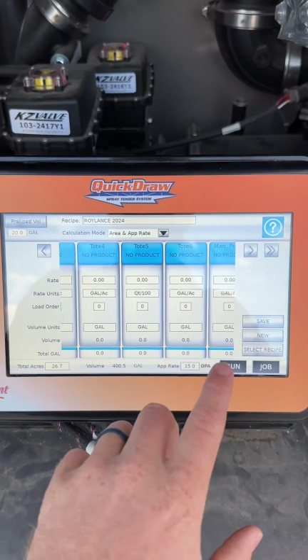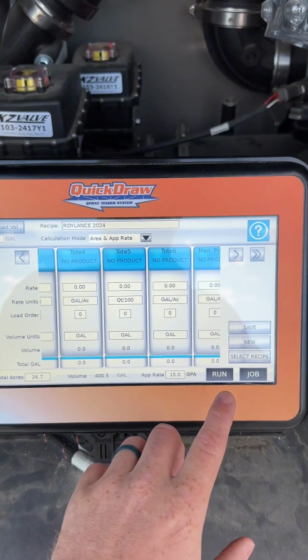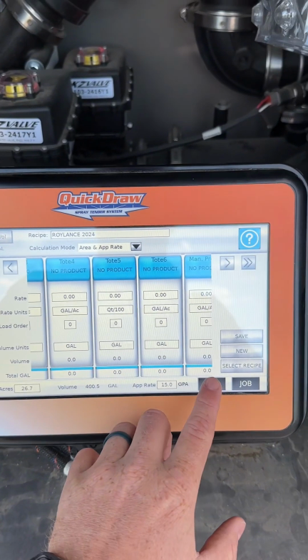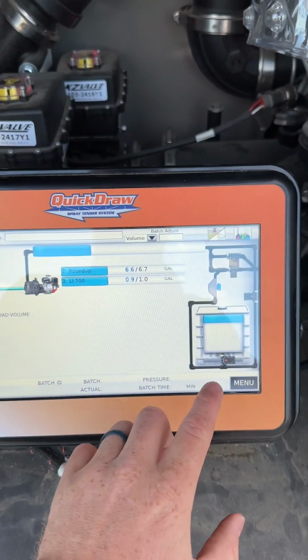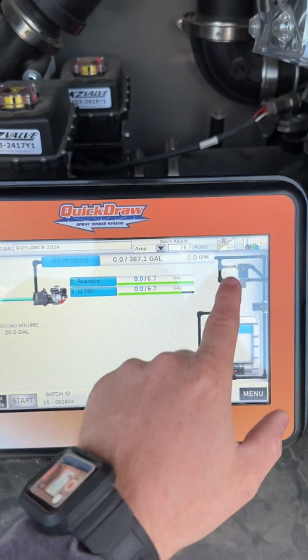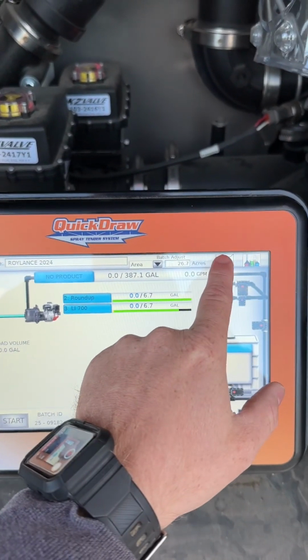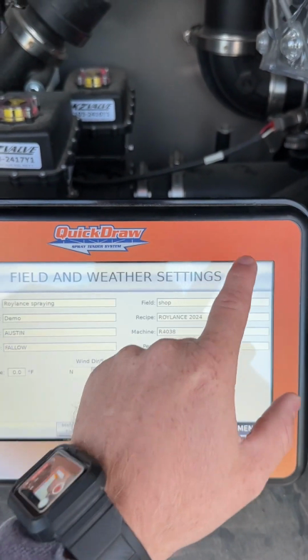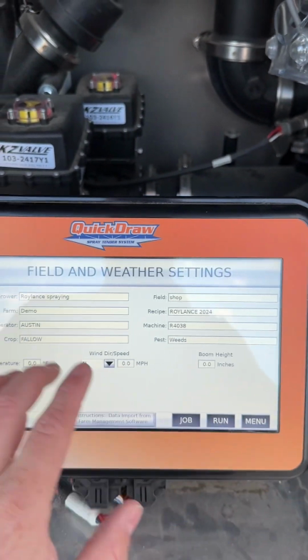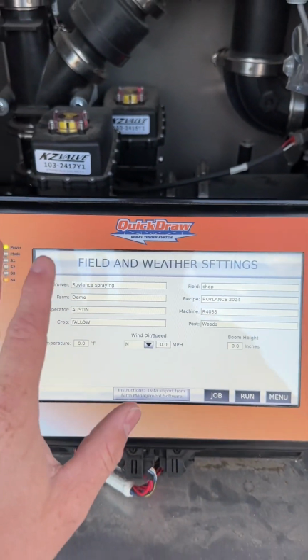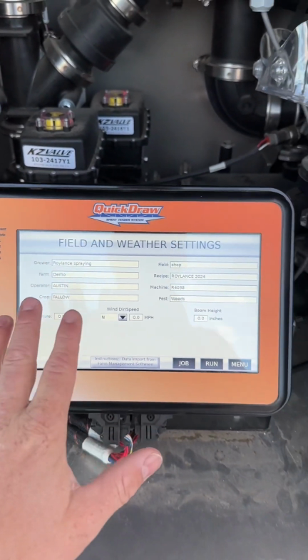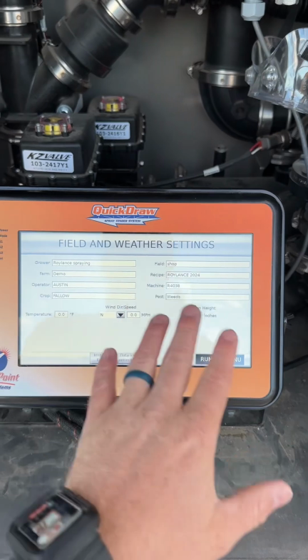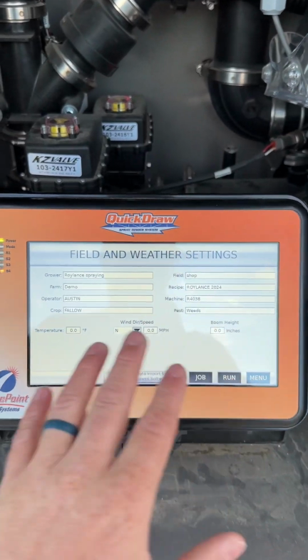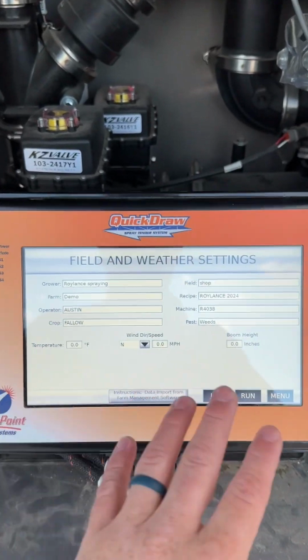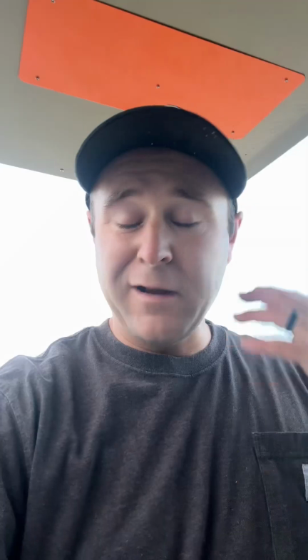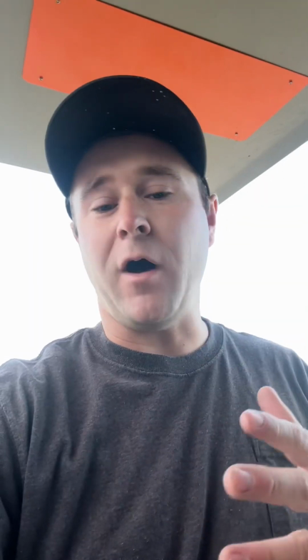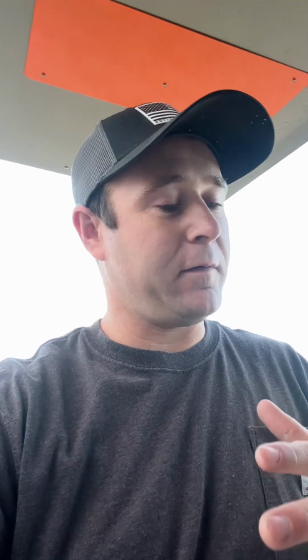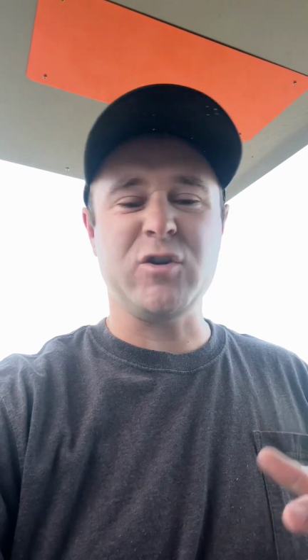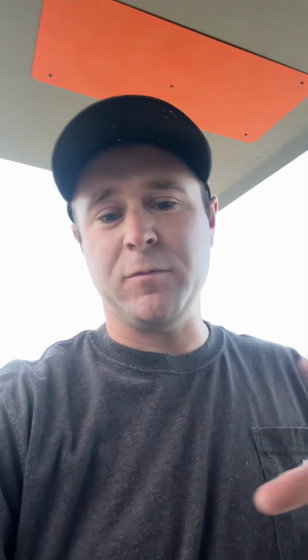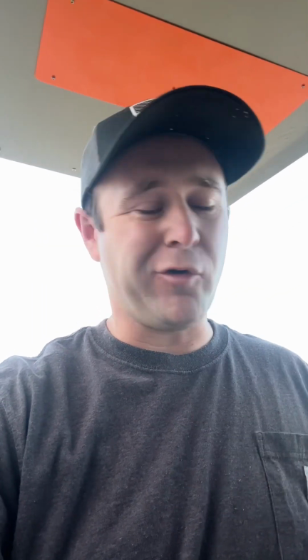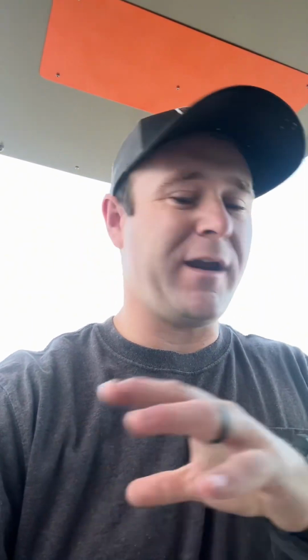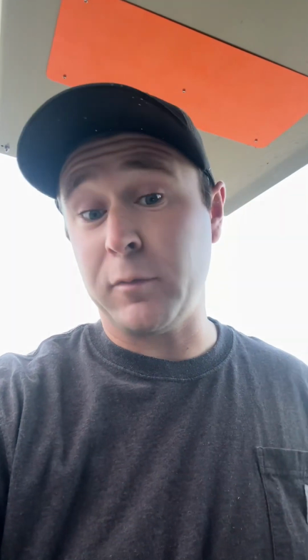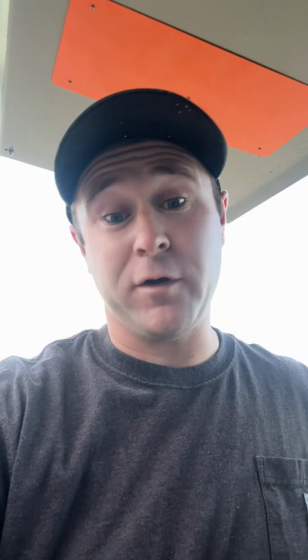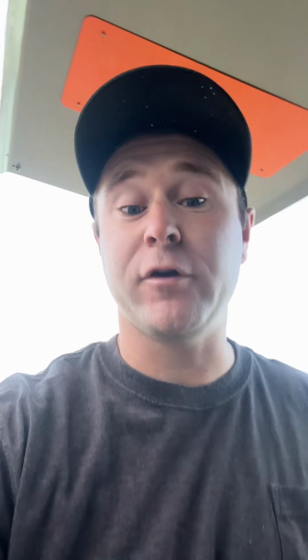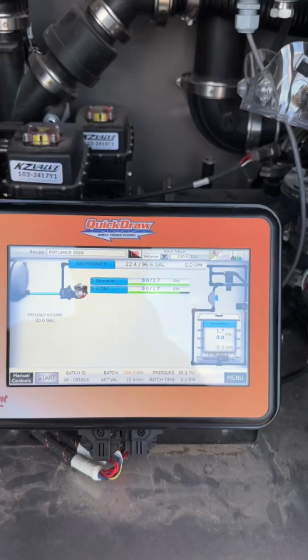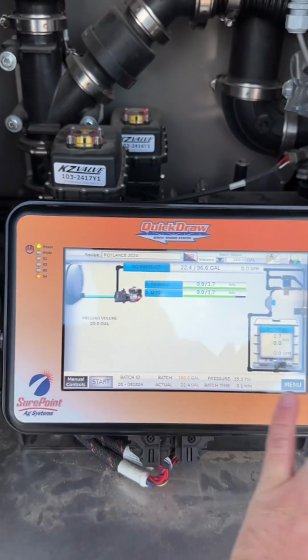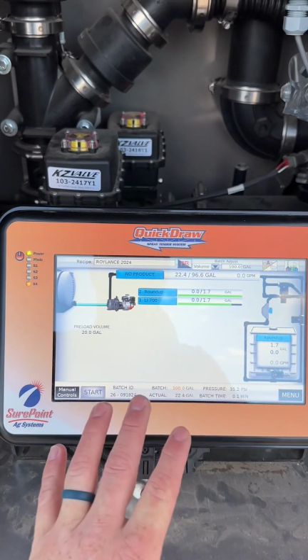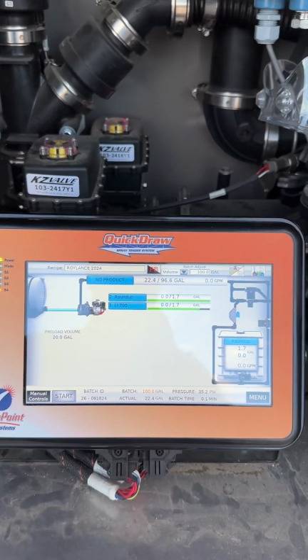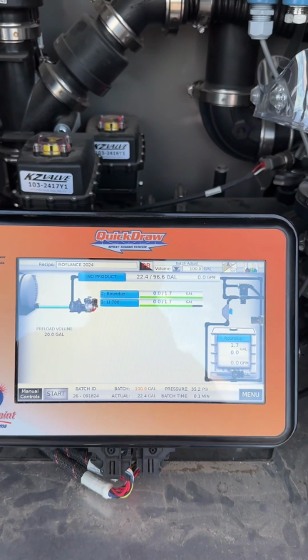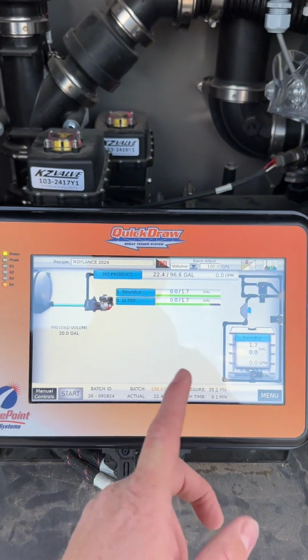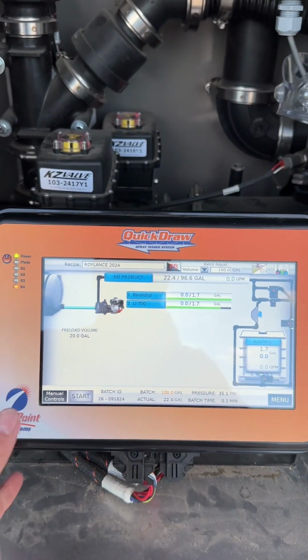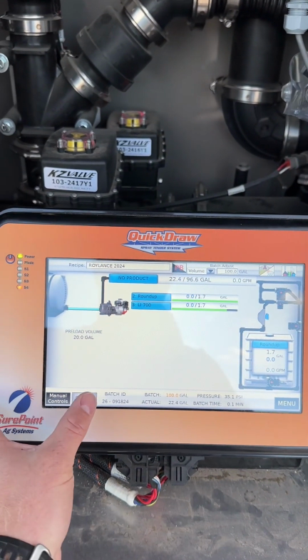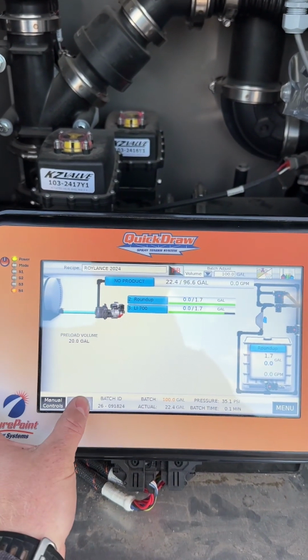Once you have that set up, you go to the run page where you can put in the farm name, field name, and the weather. It will save all that information with the GPS coordinates and create a little report for your records. Once you have all that set up, all you have to do is come to your run page and push start.